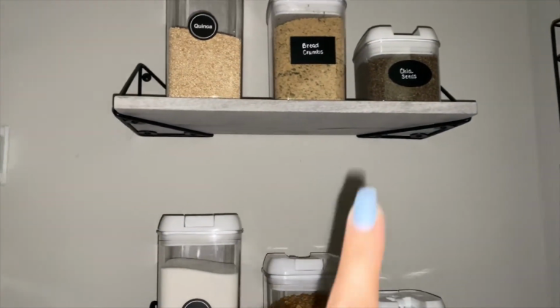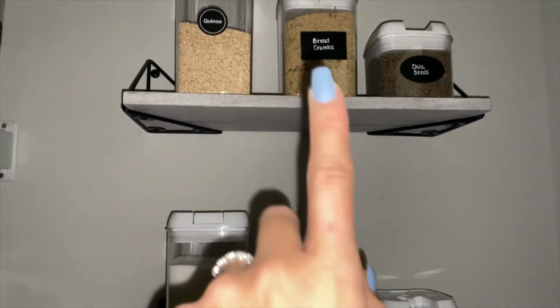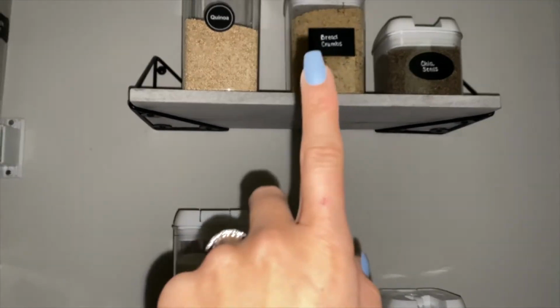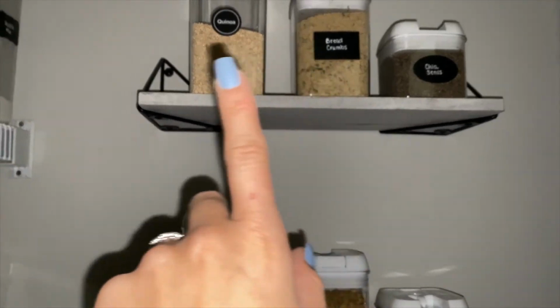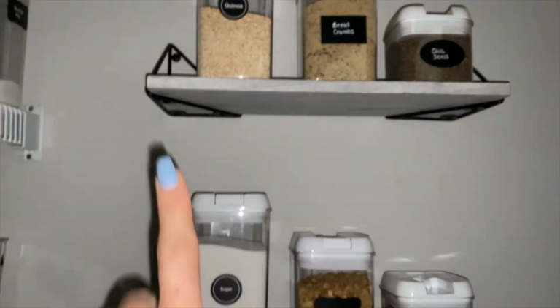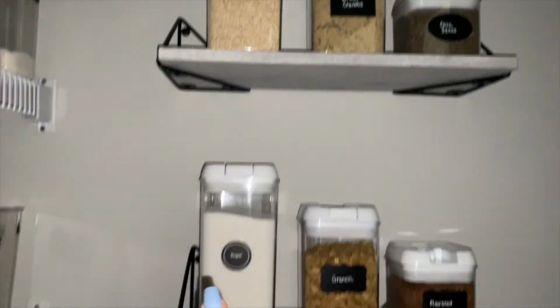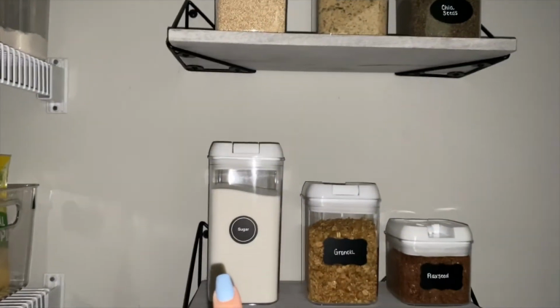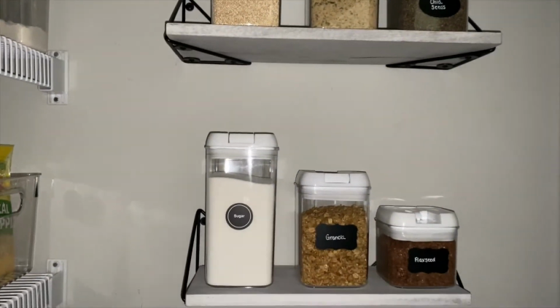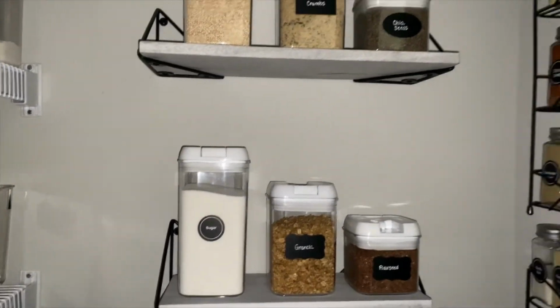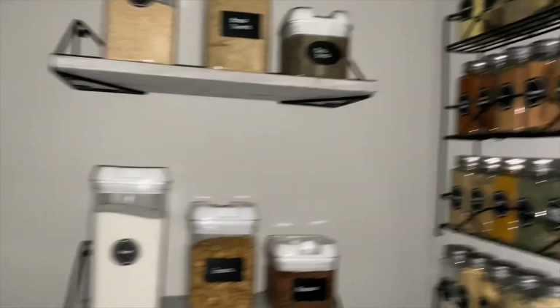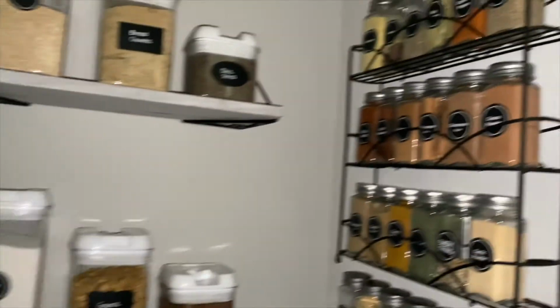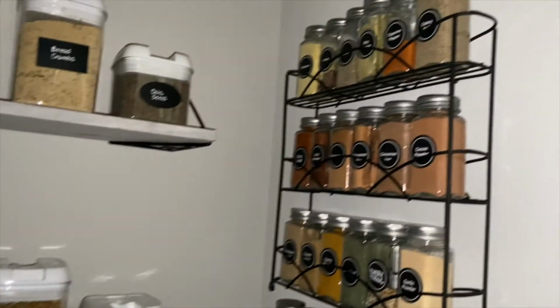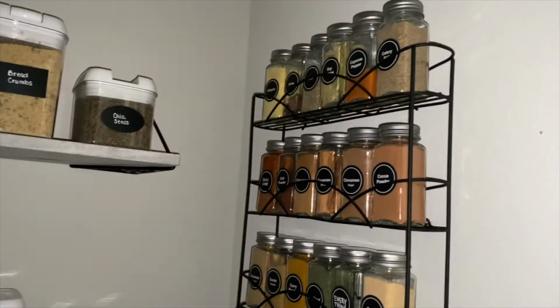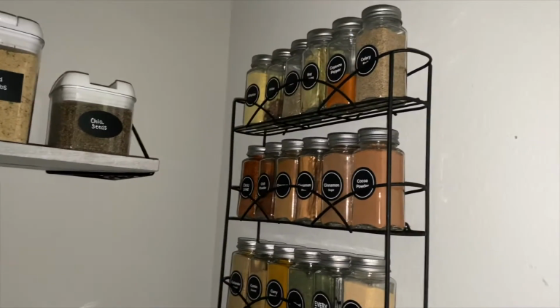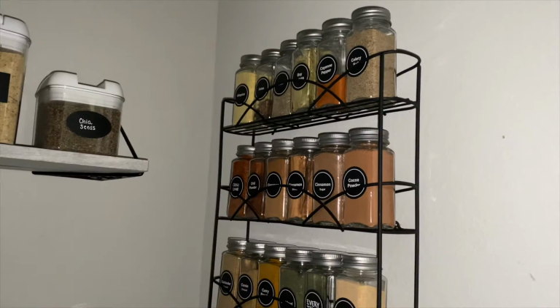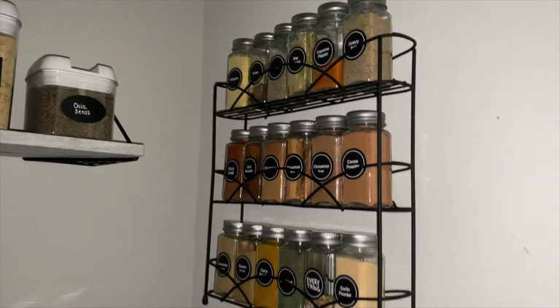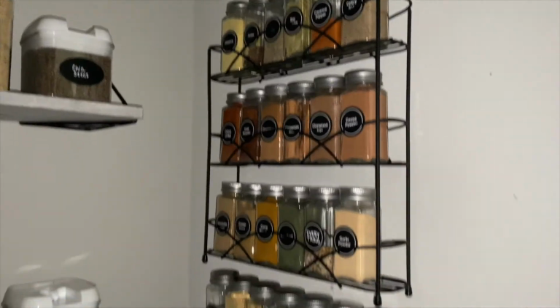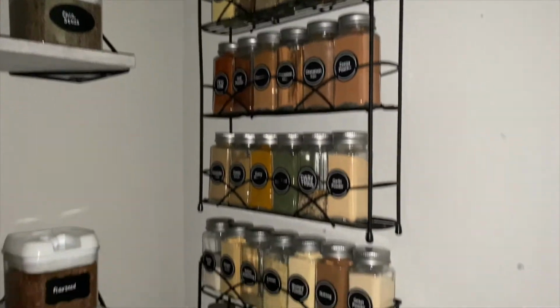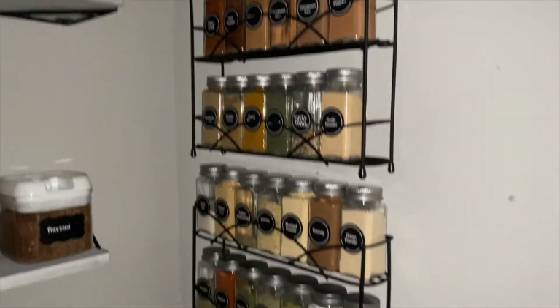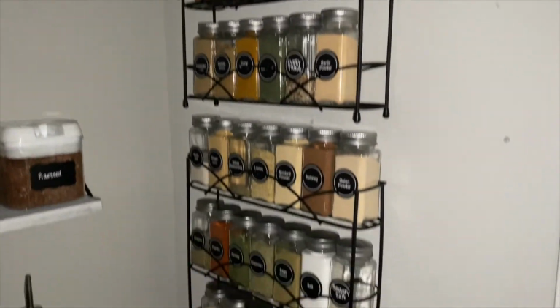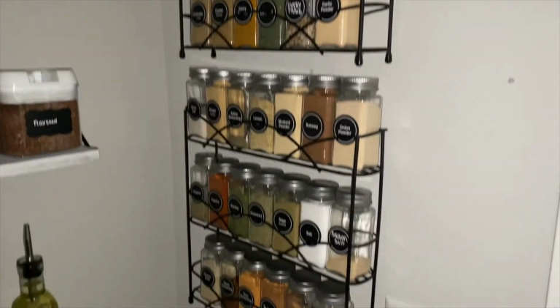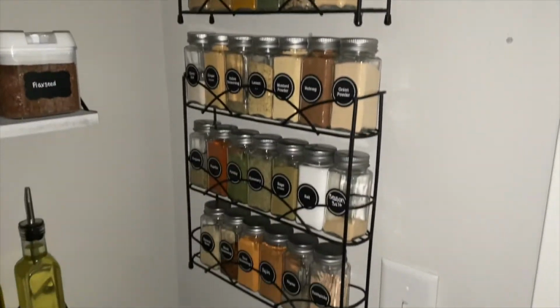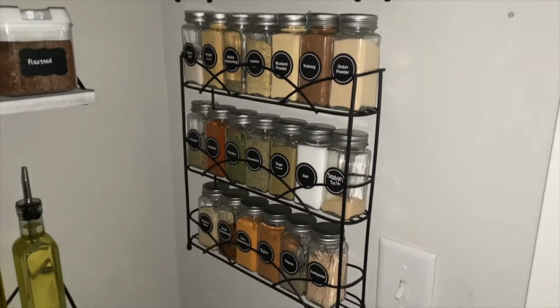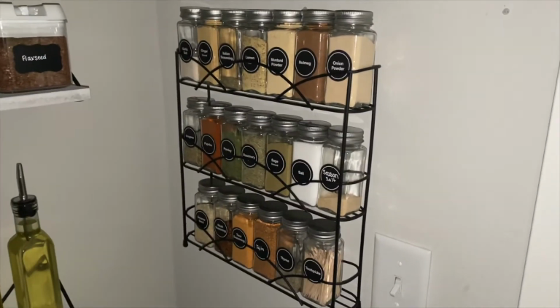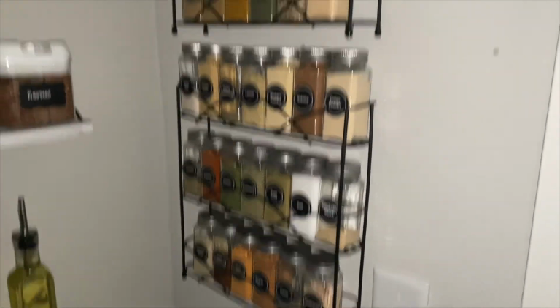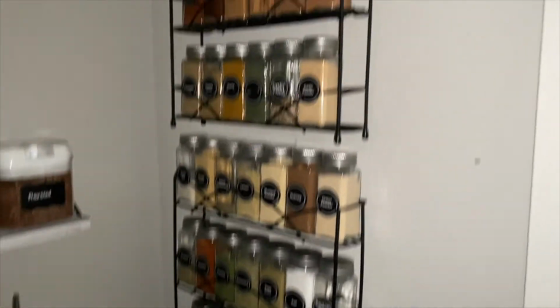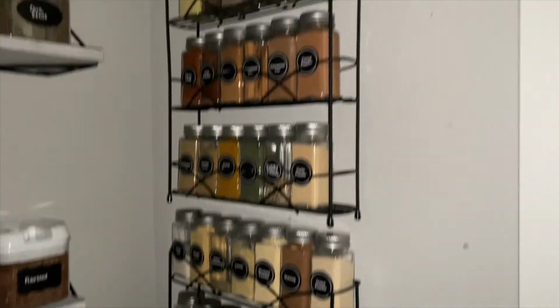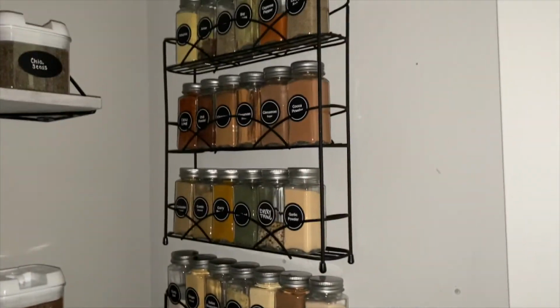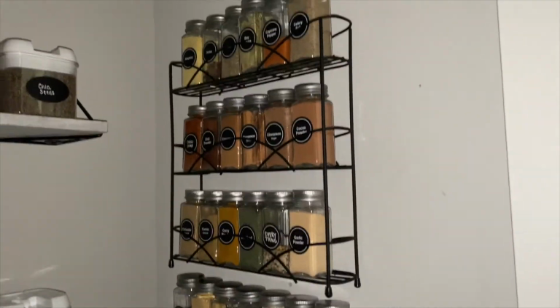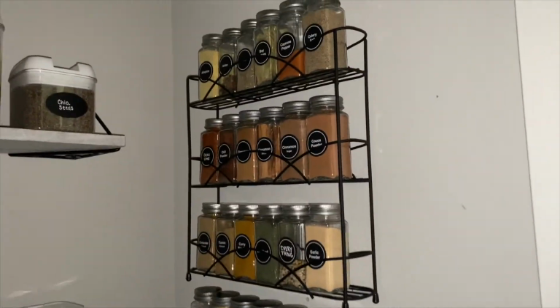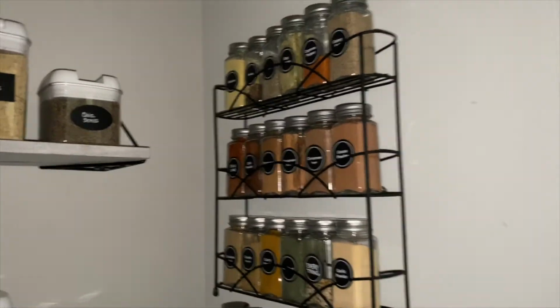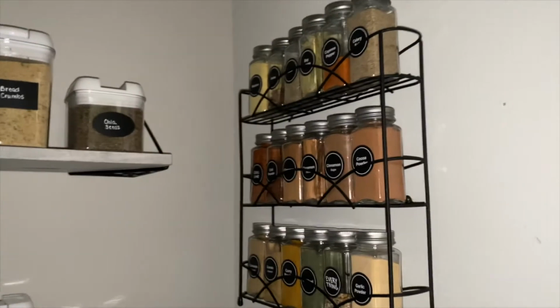And then I have breadcrumbs, quinoa, sugar. And then the beautiful spices that I just can't get over — they look so good. I'm so happy with them.